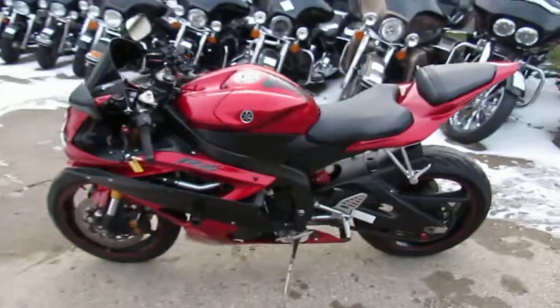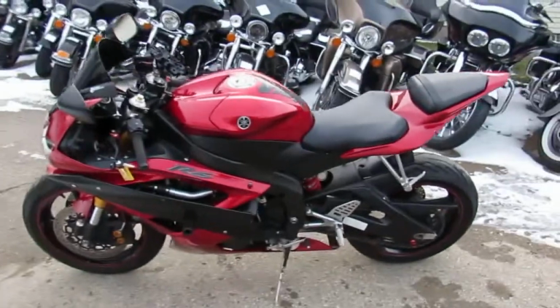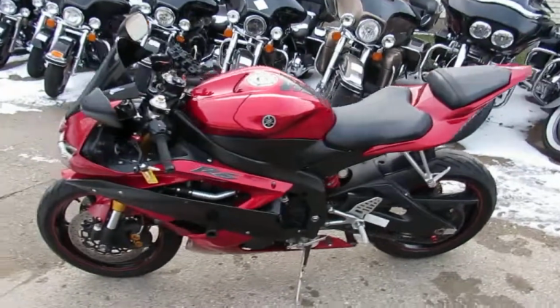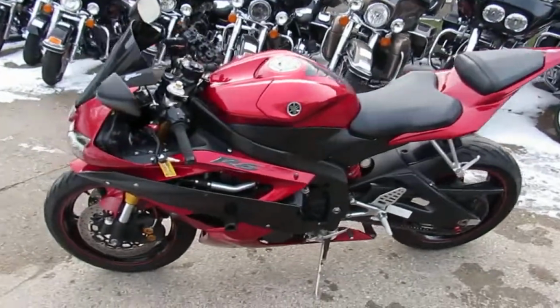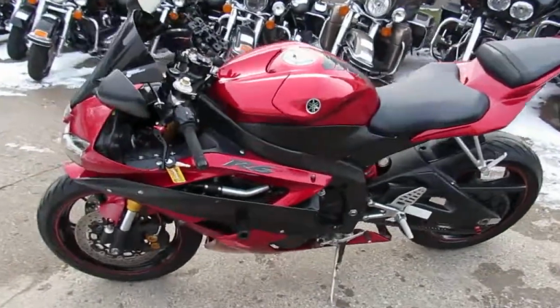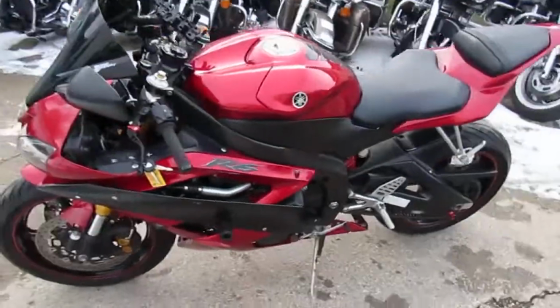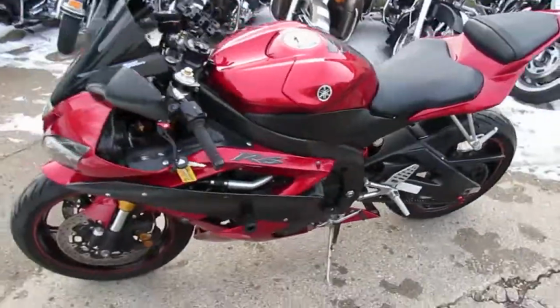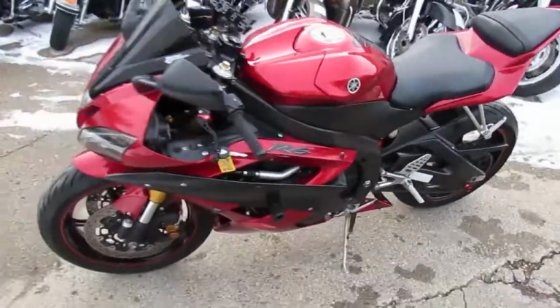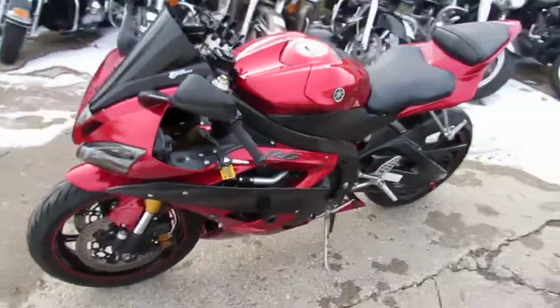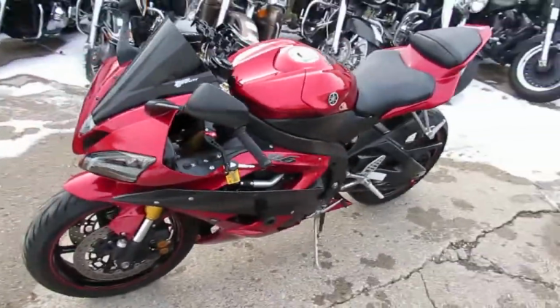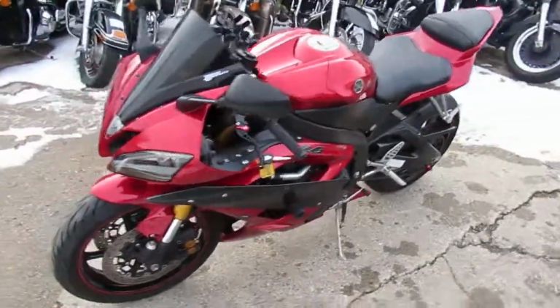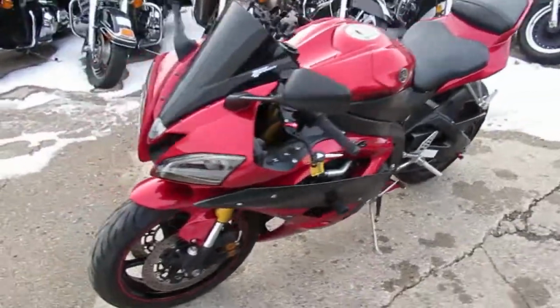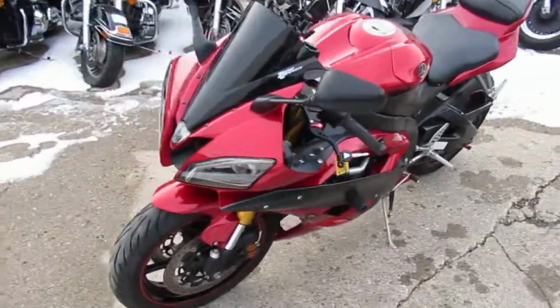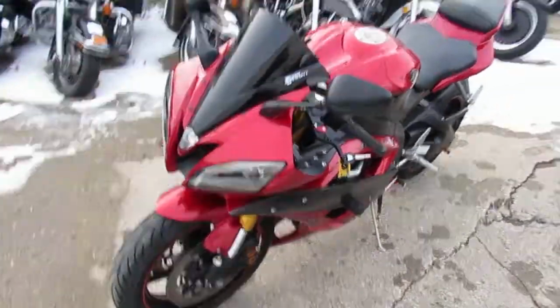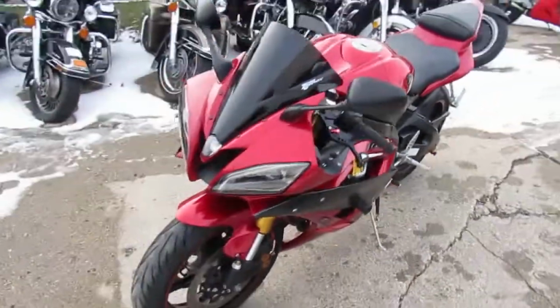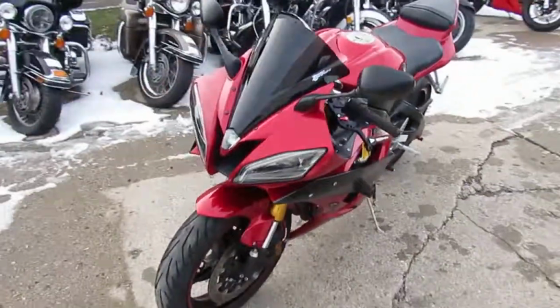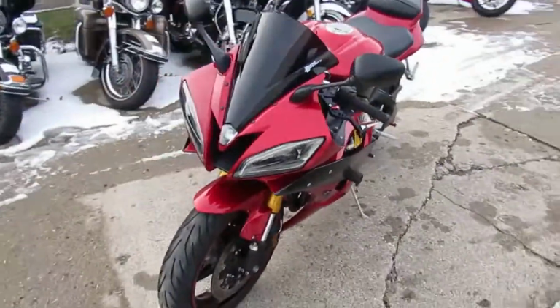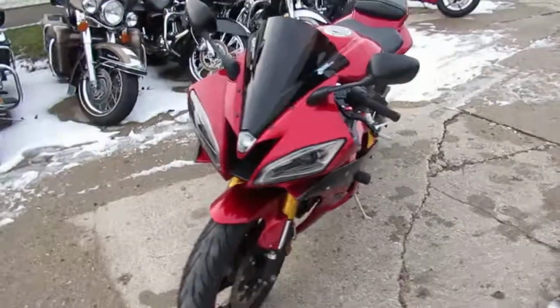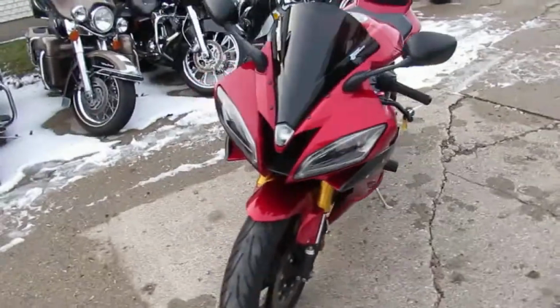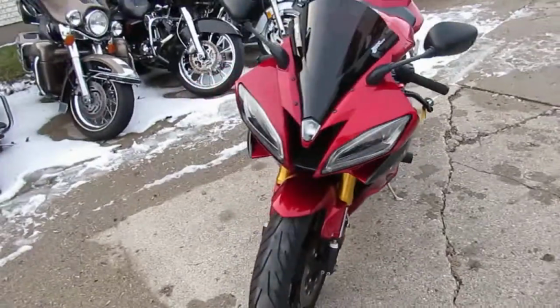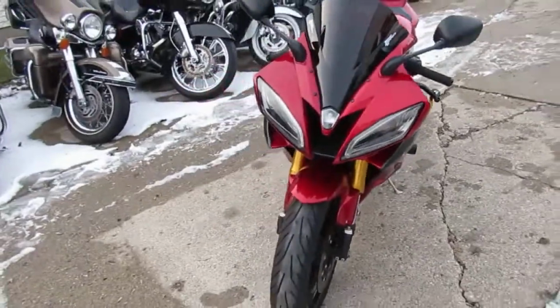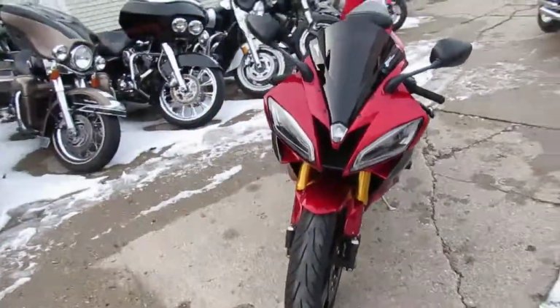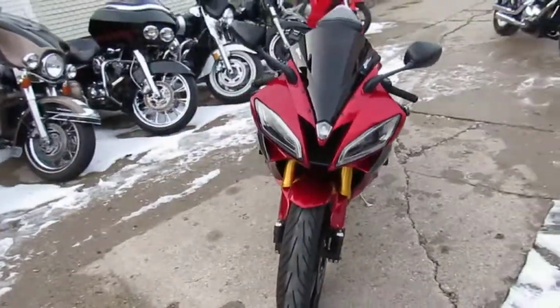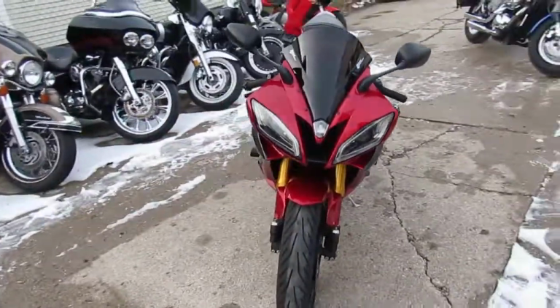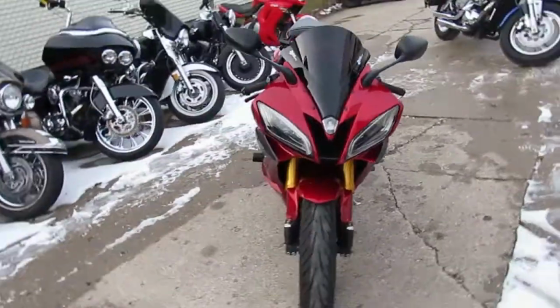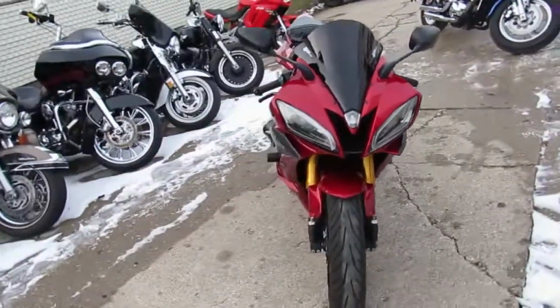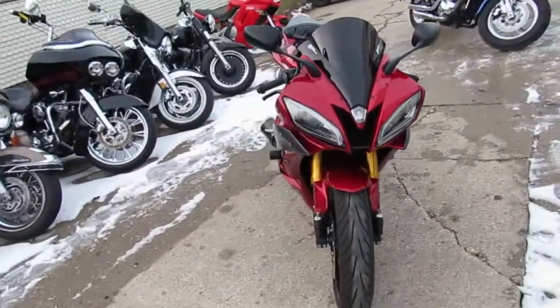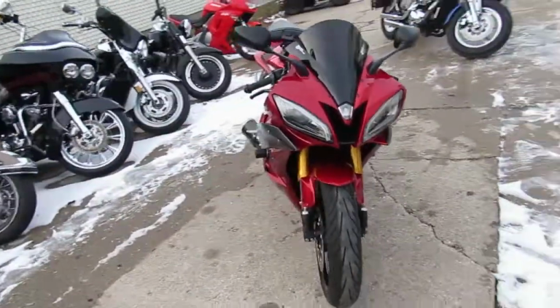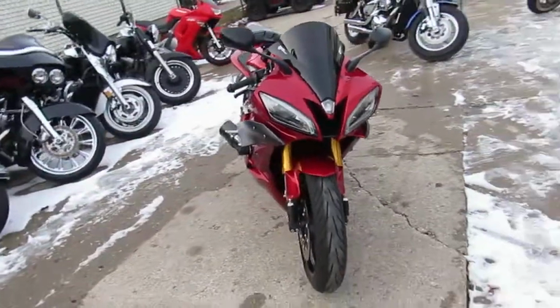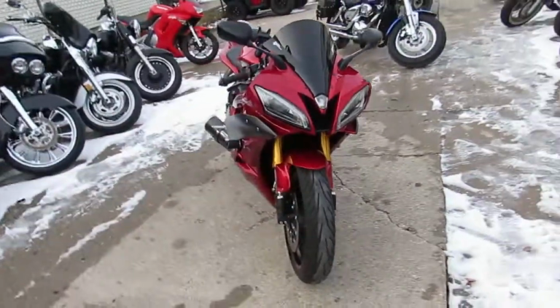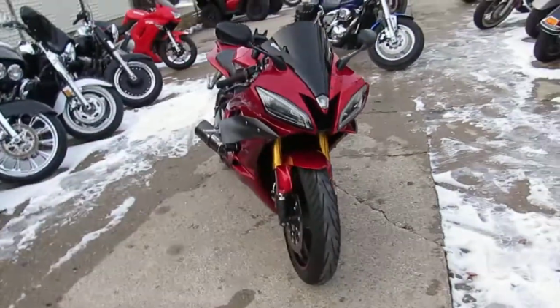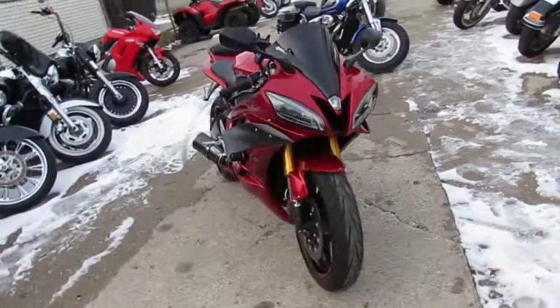Hey guys, it's ApprovalPowerSports.com here. We've got over 600 used bikes in our showroom for sale. Riding season is here — we had some 40 degree weather last weekend.